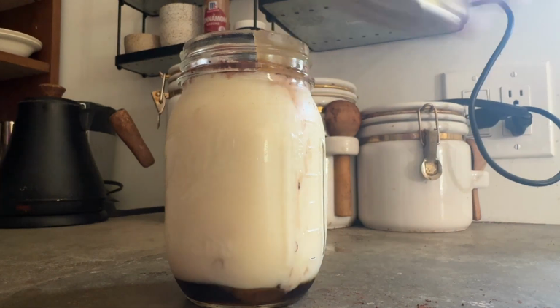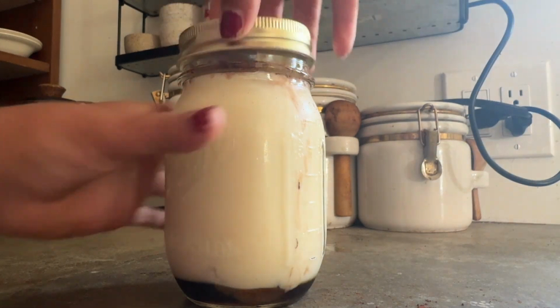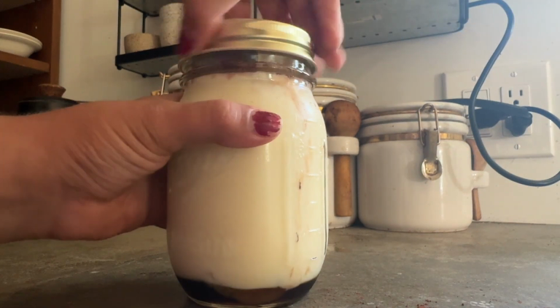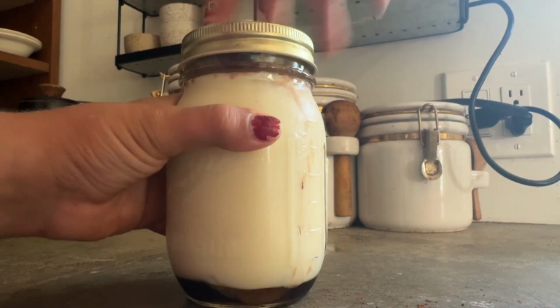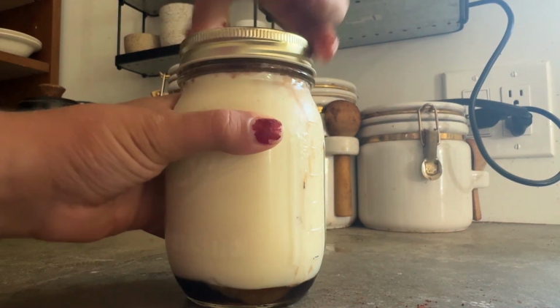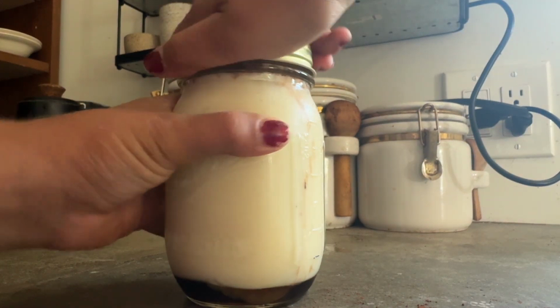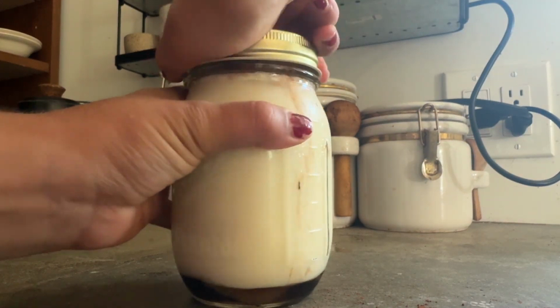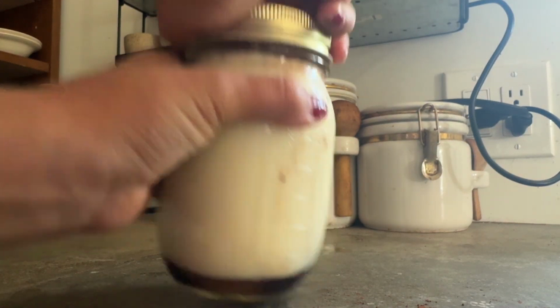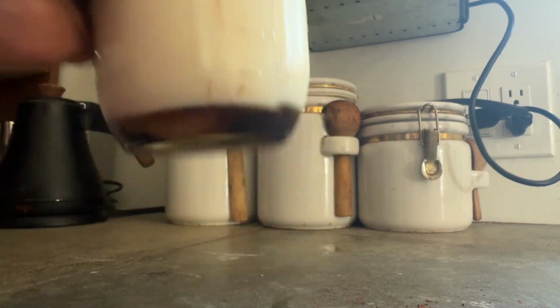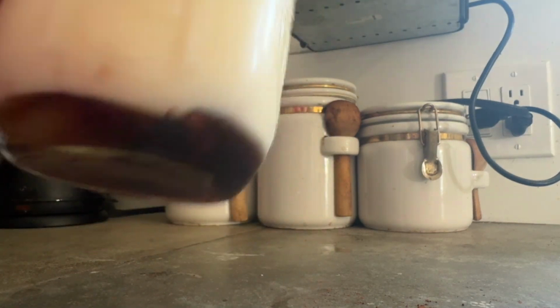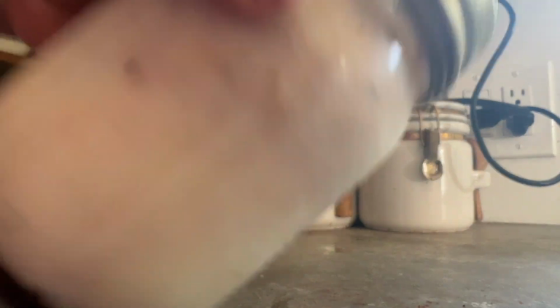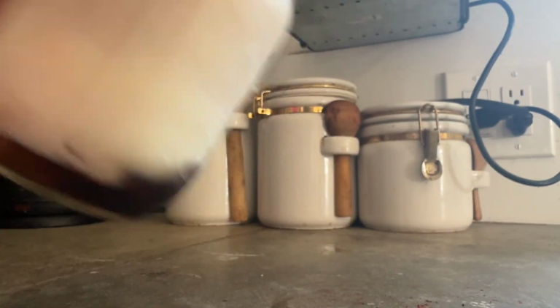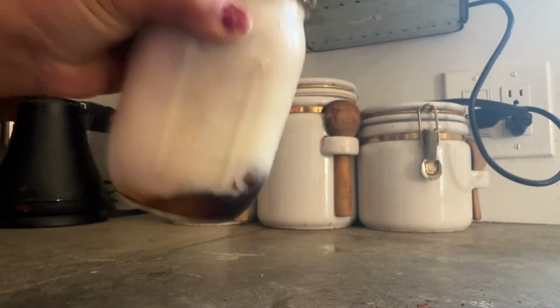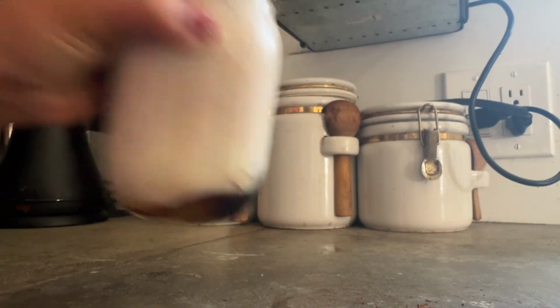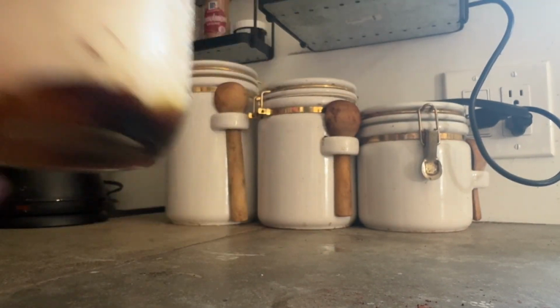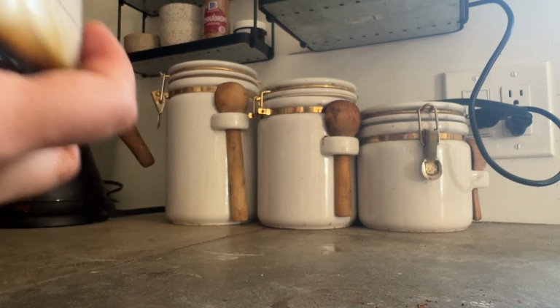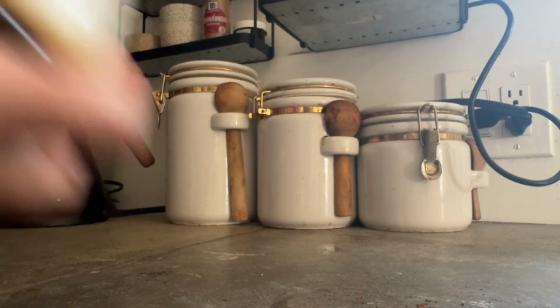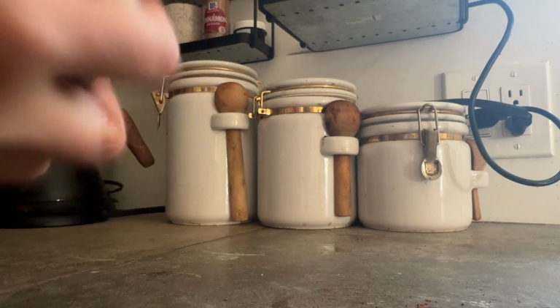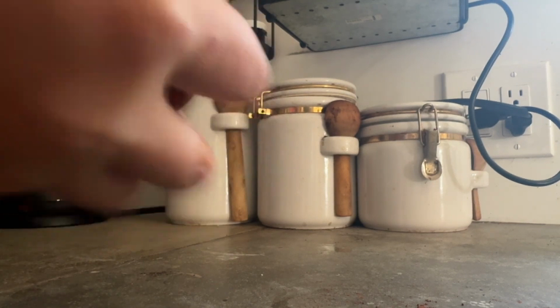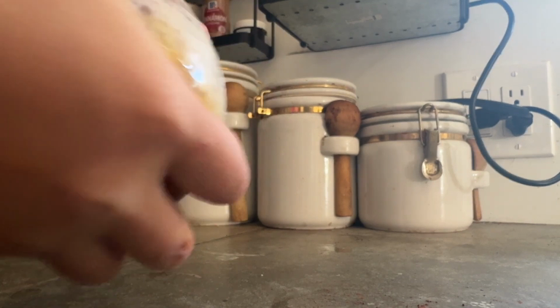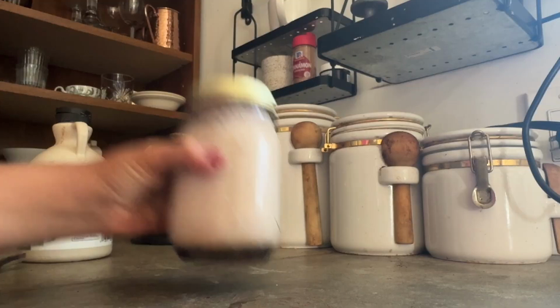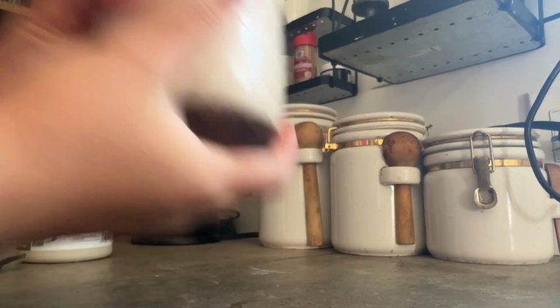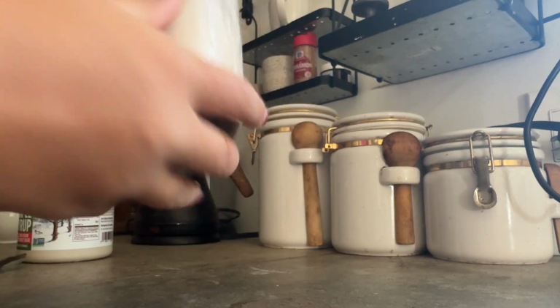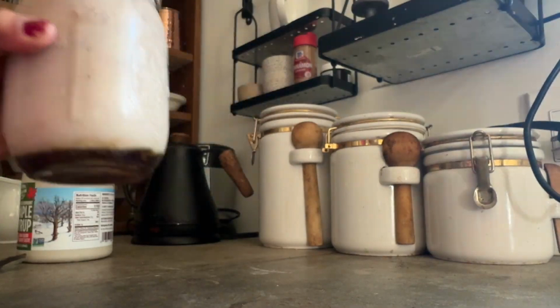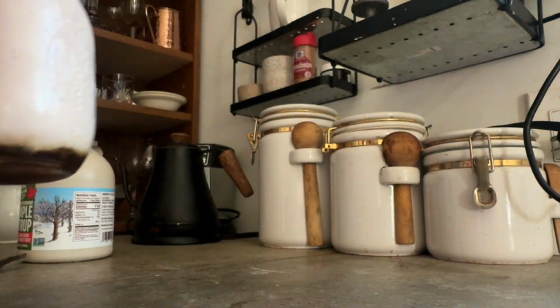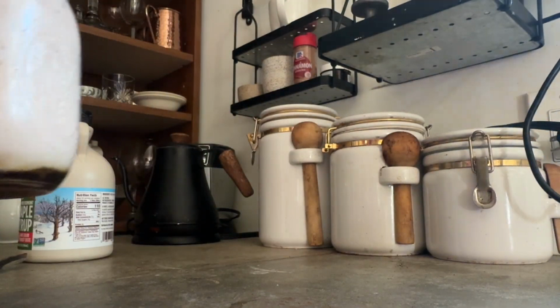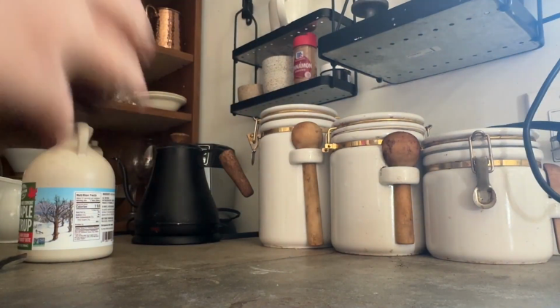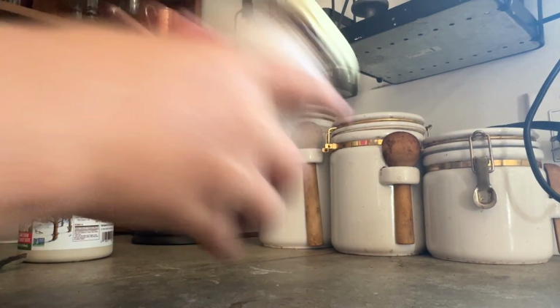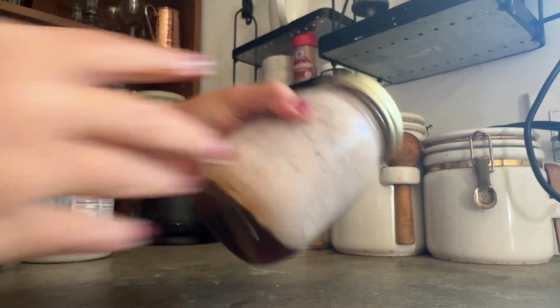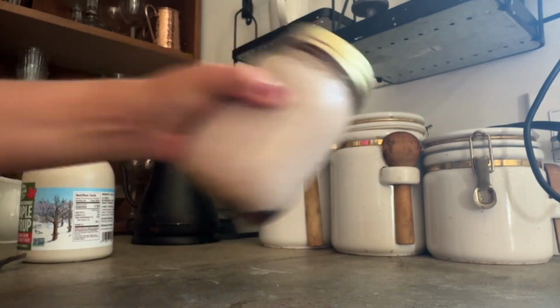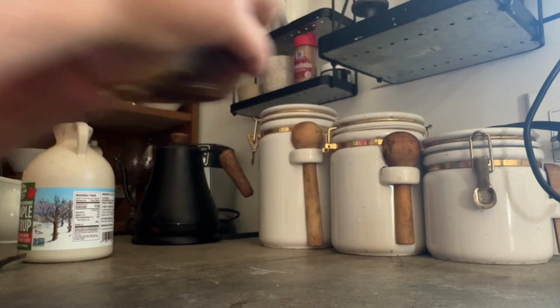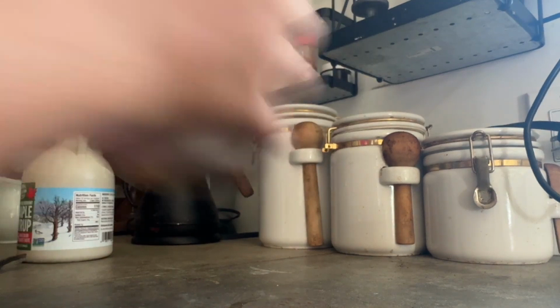Then what you're going to do is put the lid on and you just want to shake it — shake it until you get it all combined. It will just make it way better, trust me.